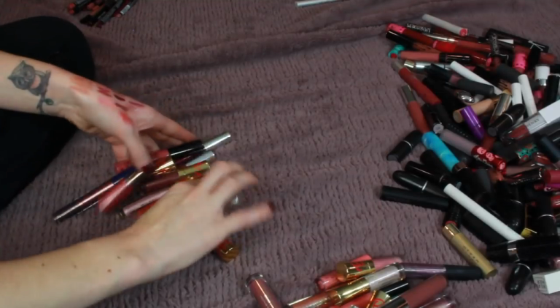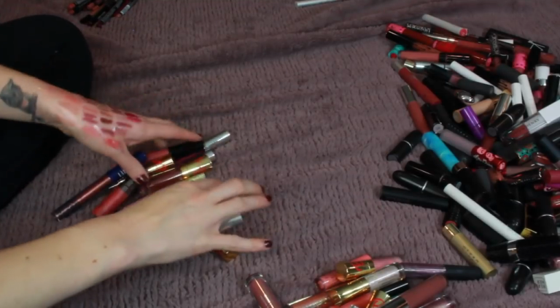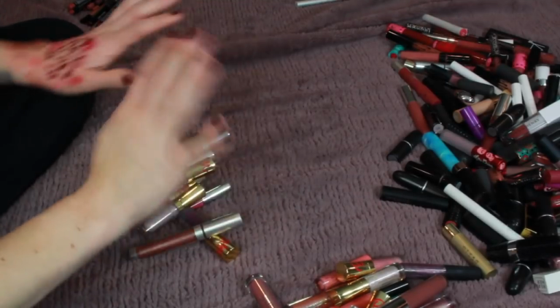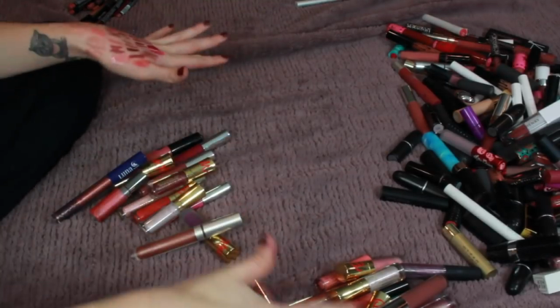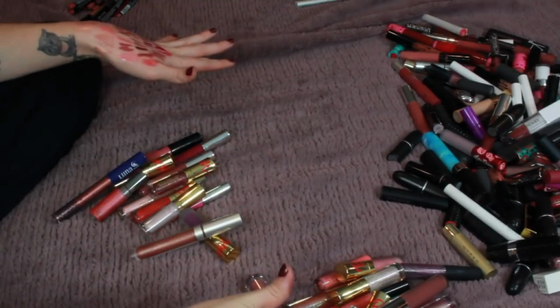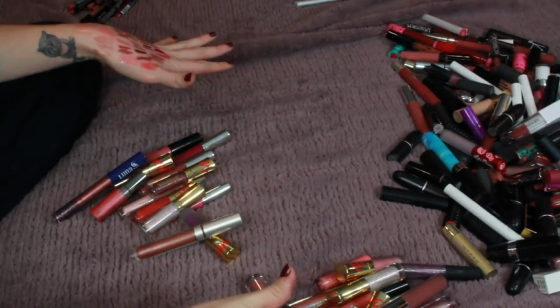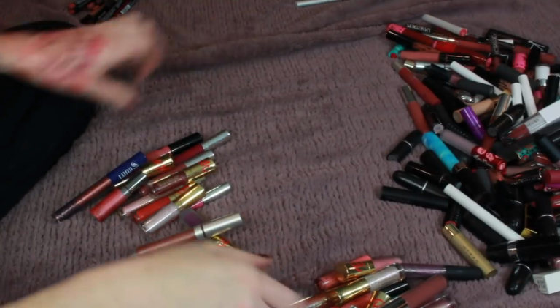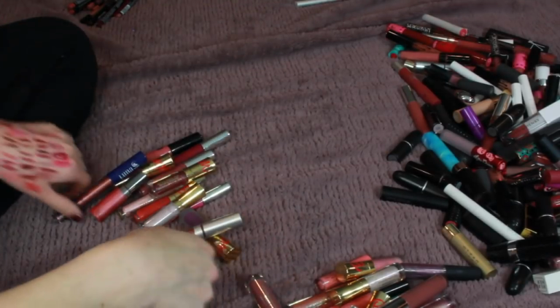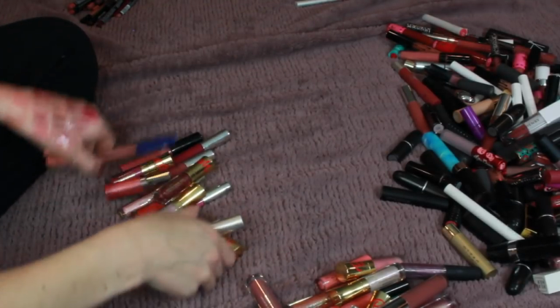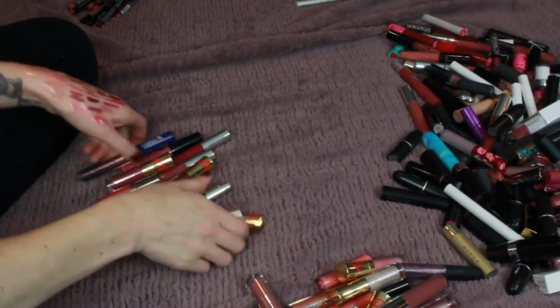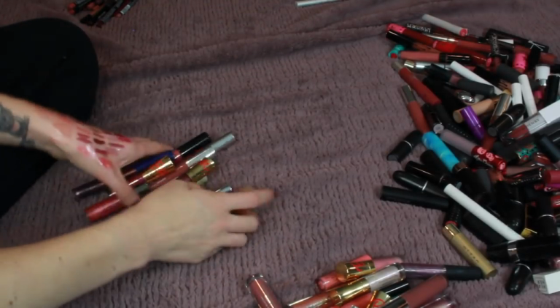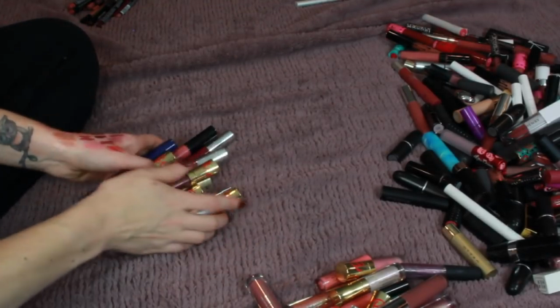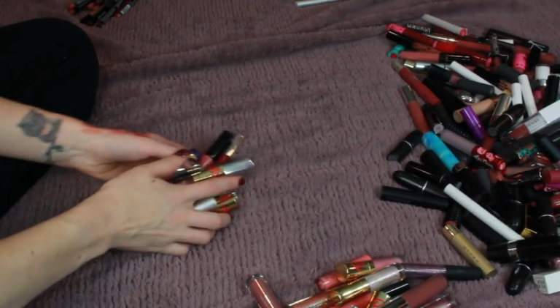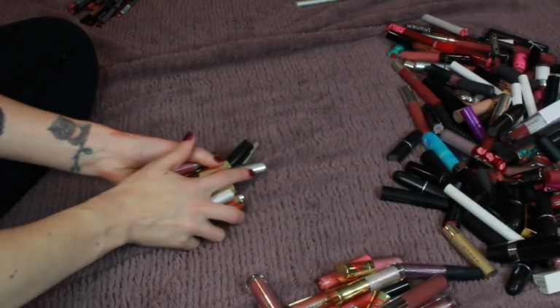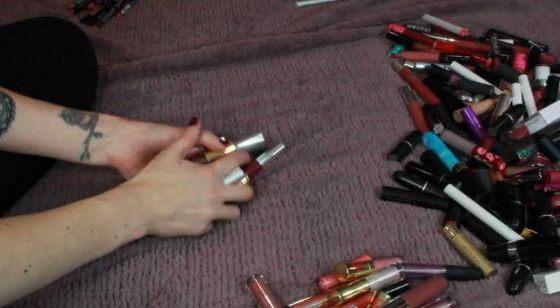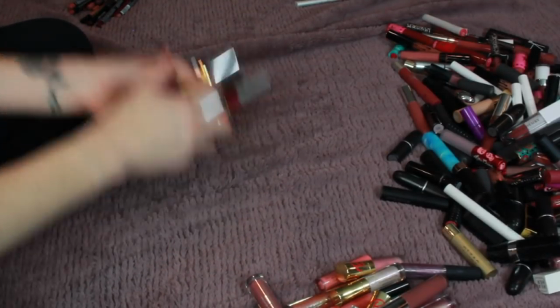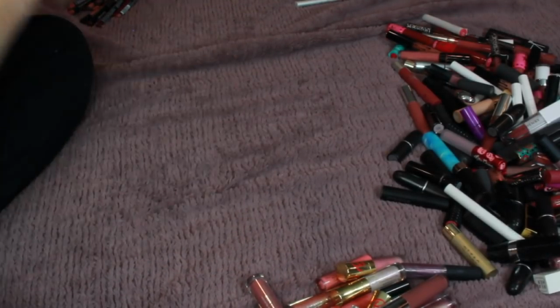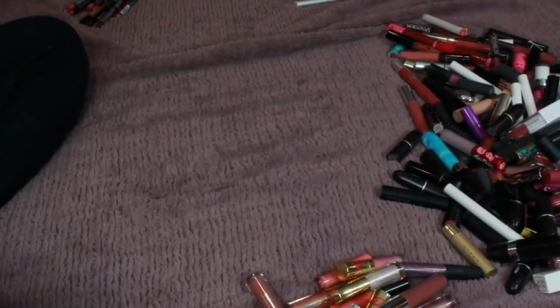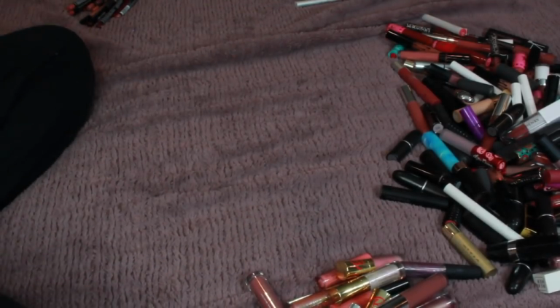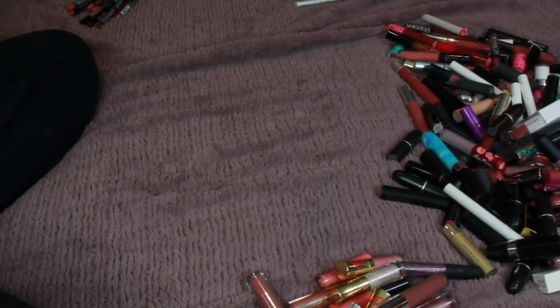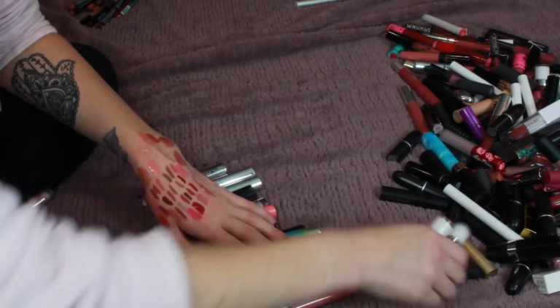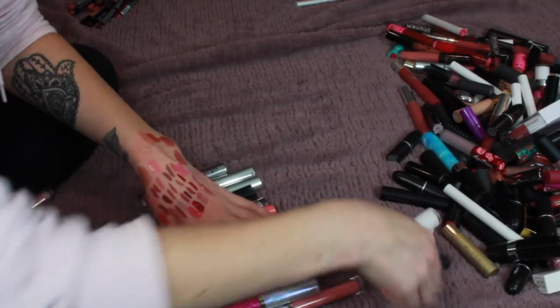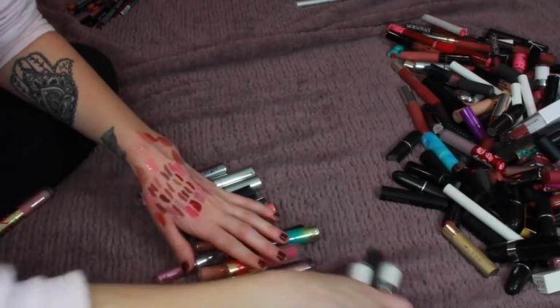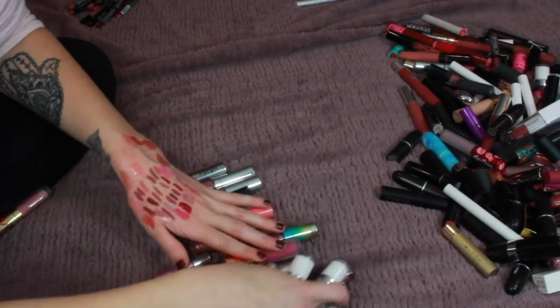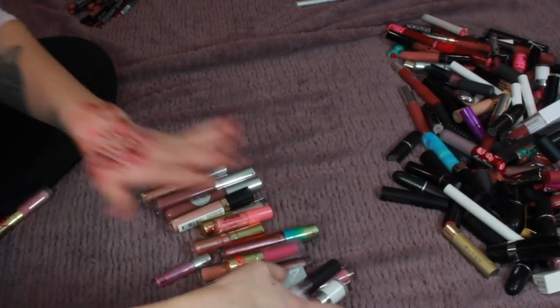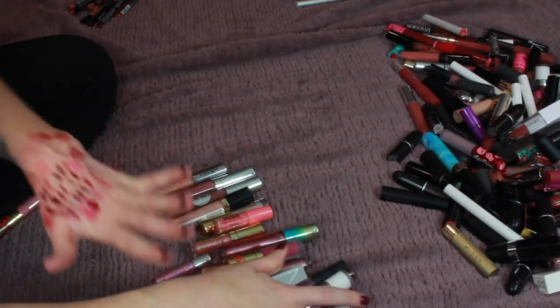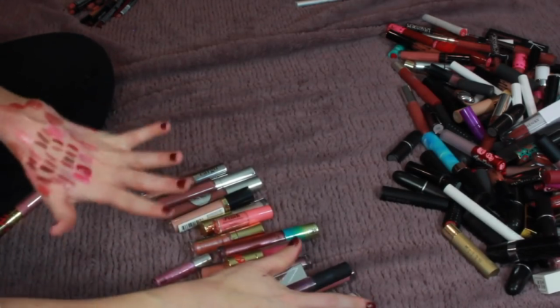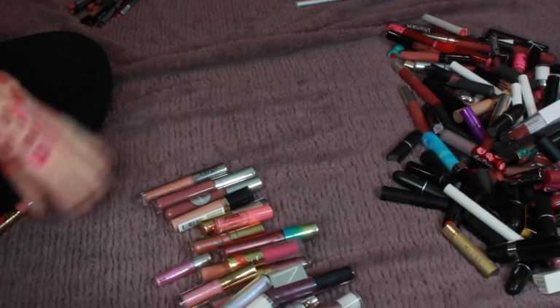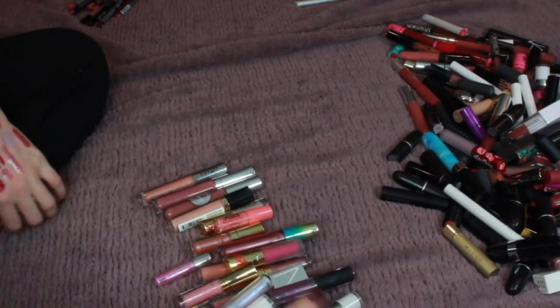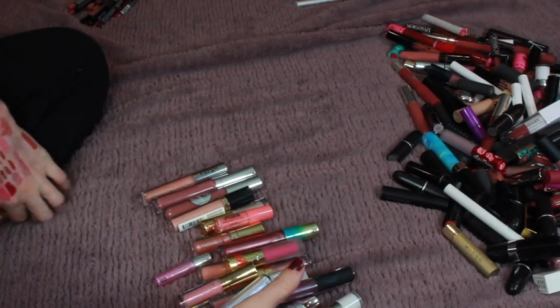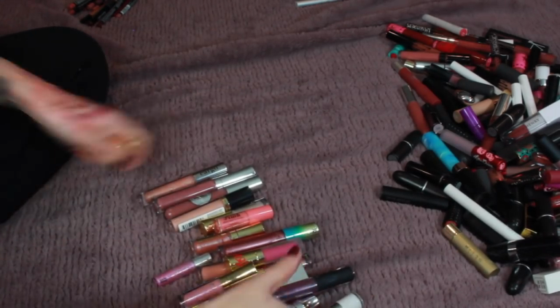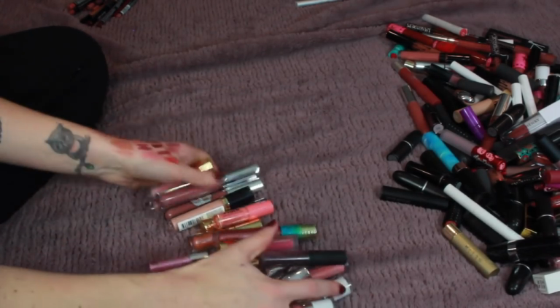So from the gloss category I'm going to get rid of 13 and I'm going to keep 23 glosses.